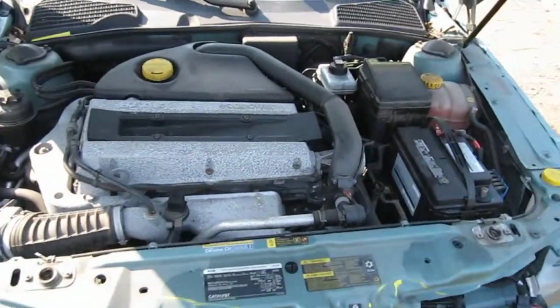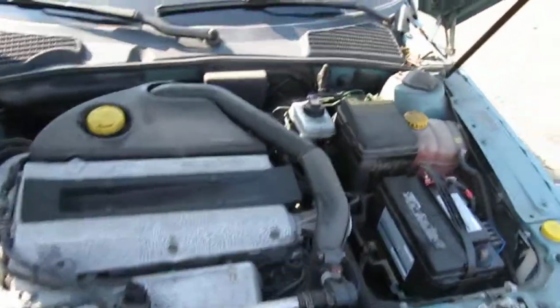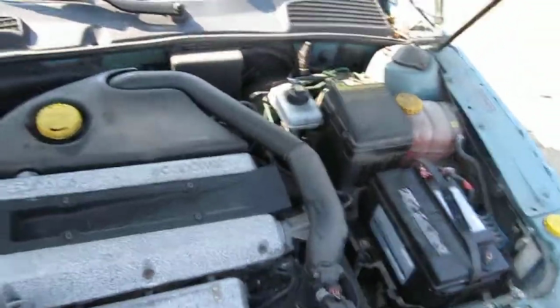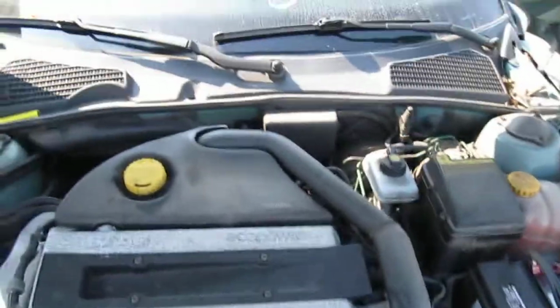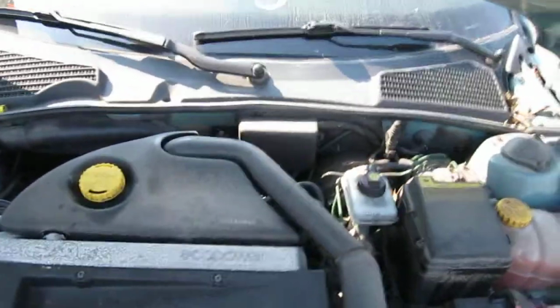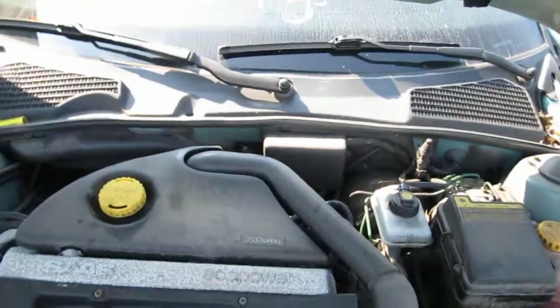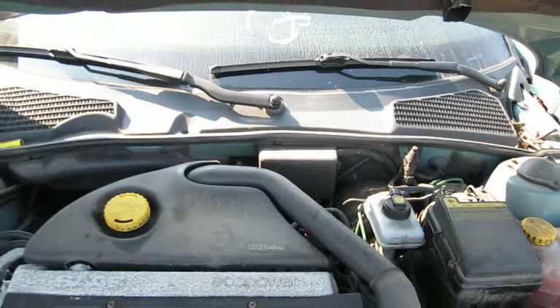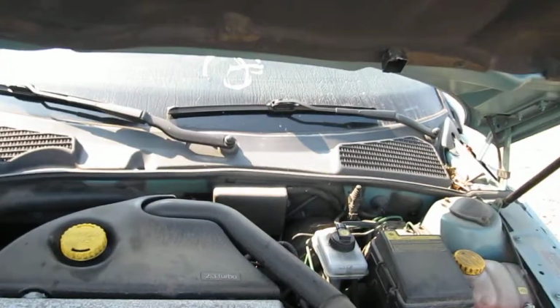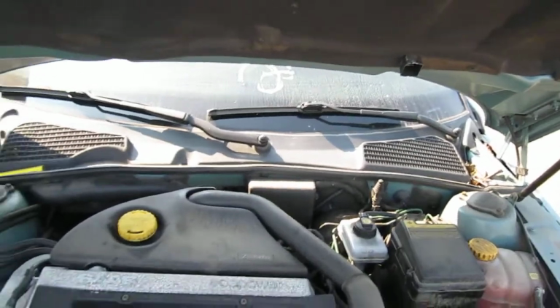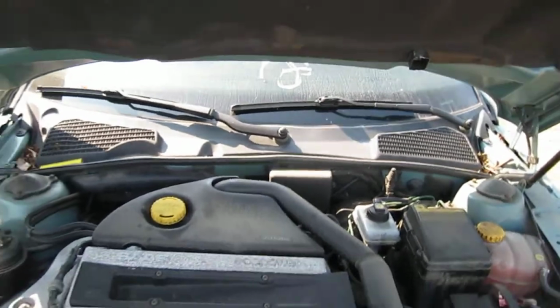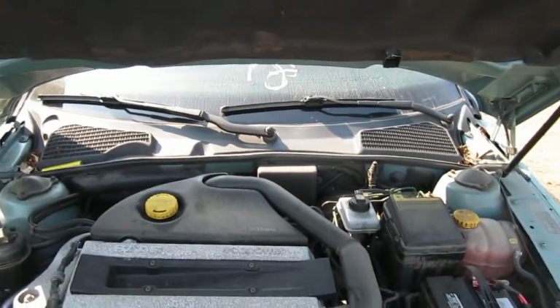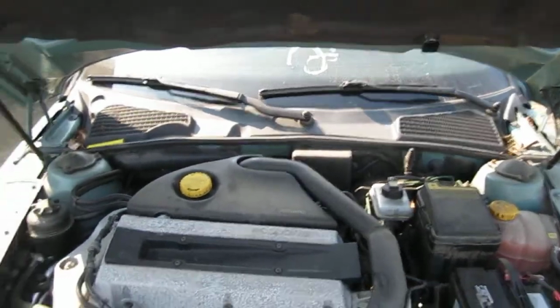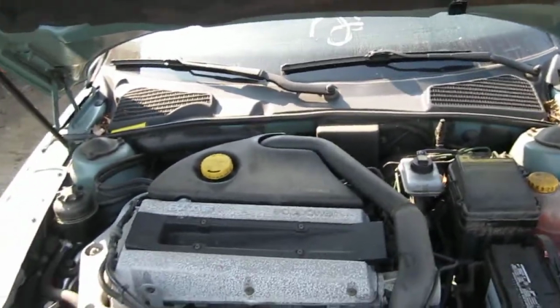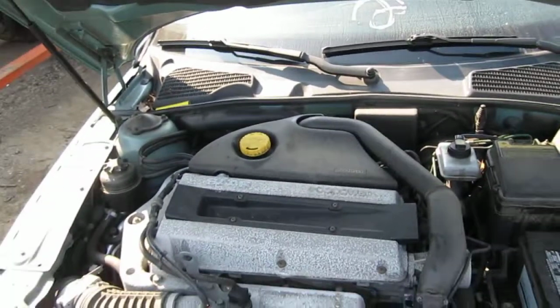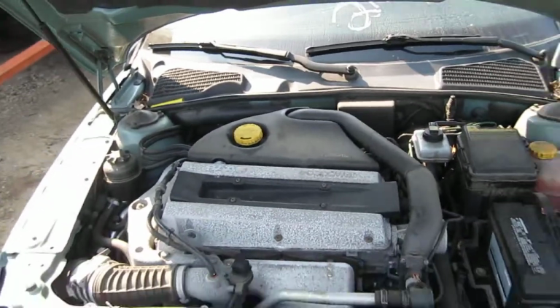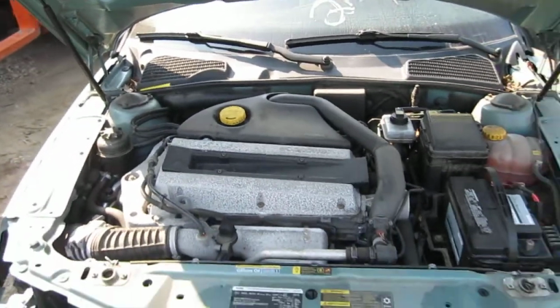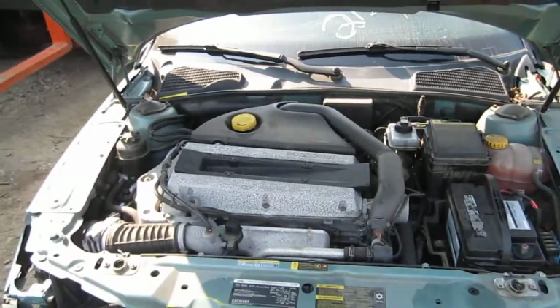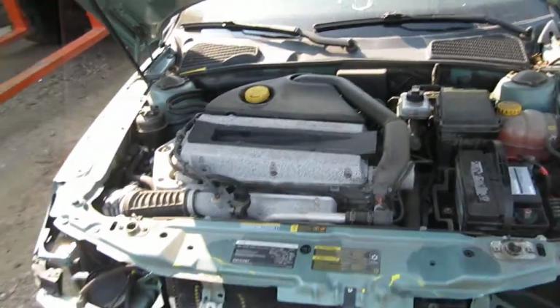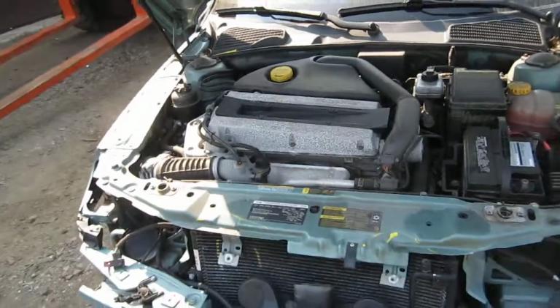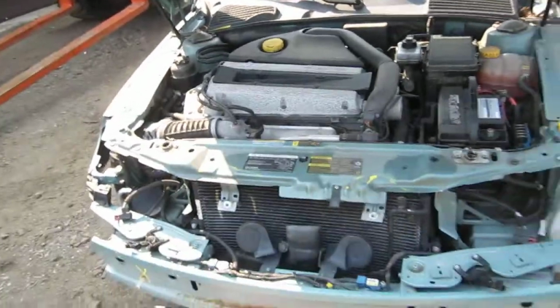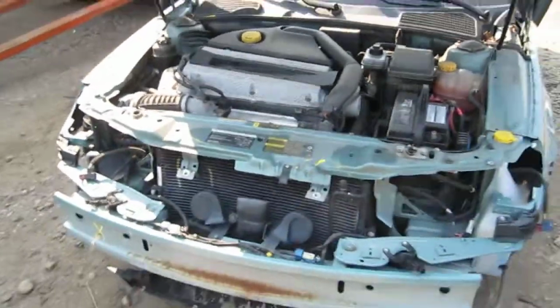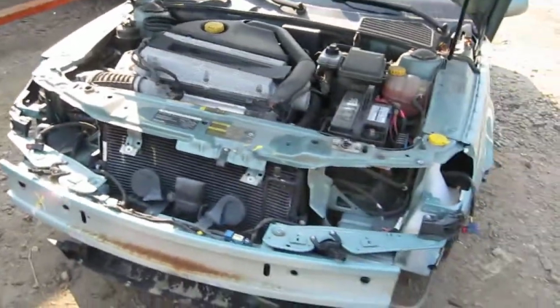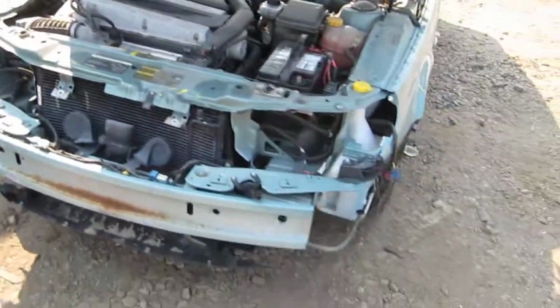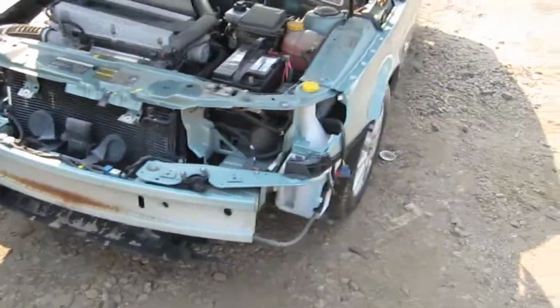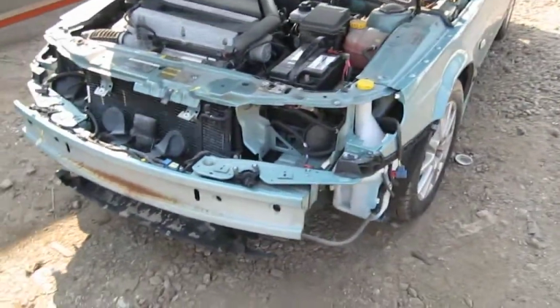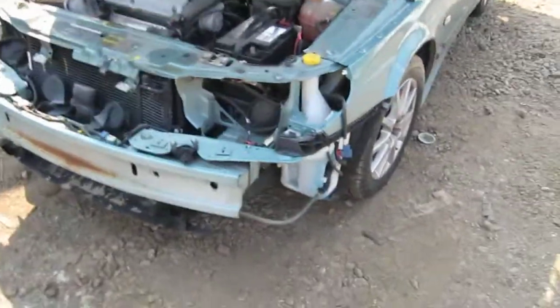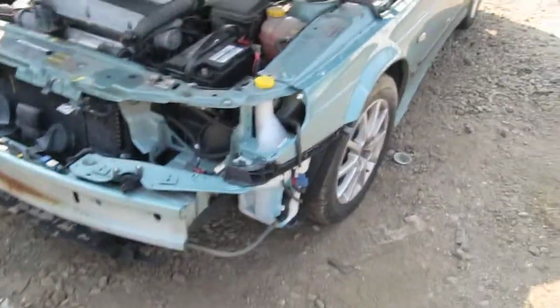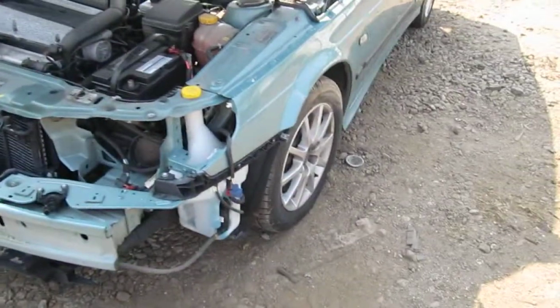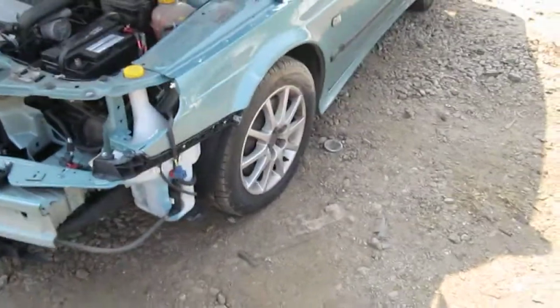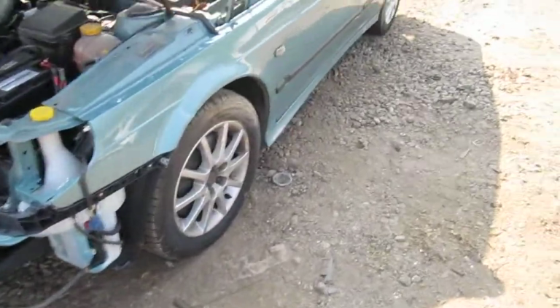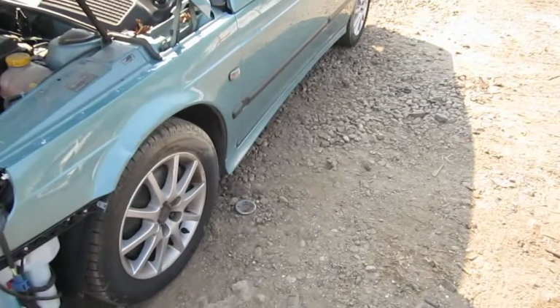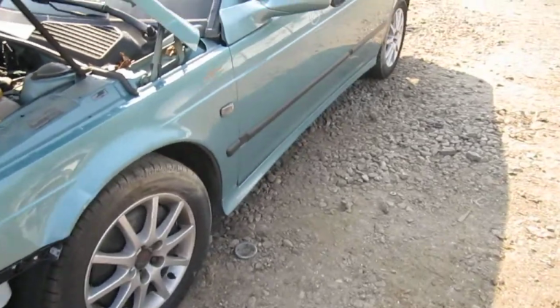This vehicle is a 2.3 liter turbo California emissions engine. It also has an automatic transmission, cruise control, anti-lock brakes, and the vehicle is also front wheel drive. The production date of this vehicle is April of 2004.